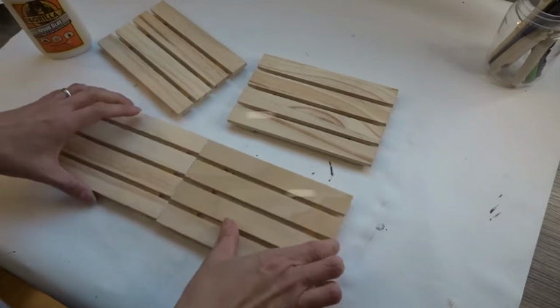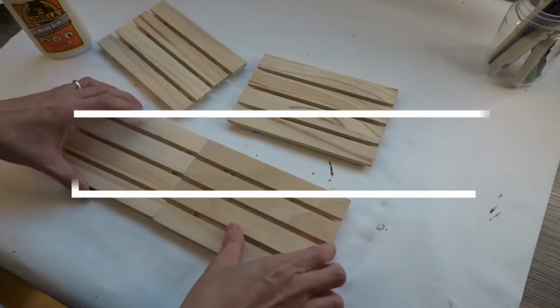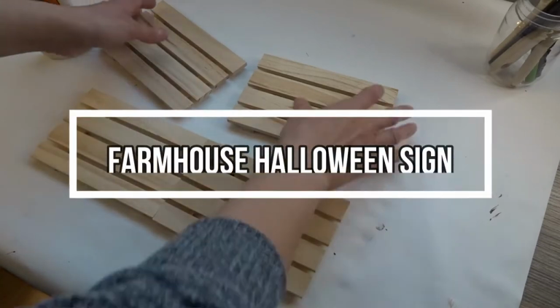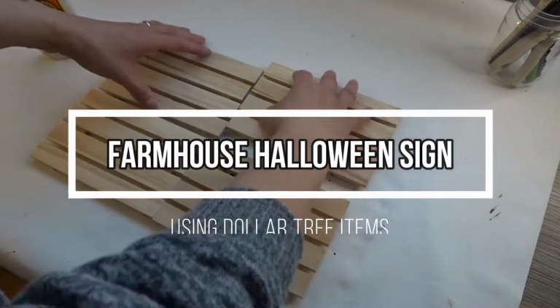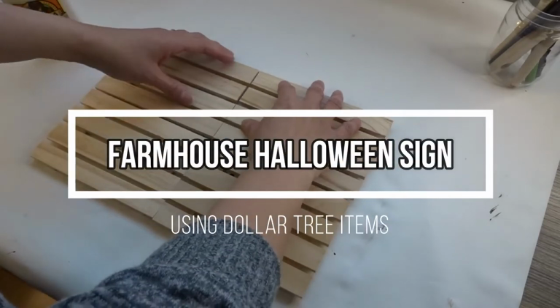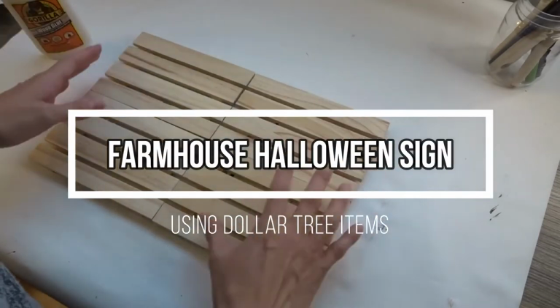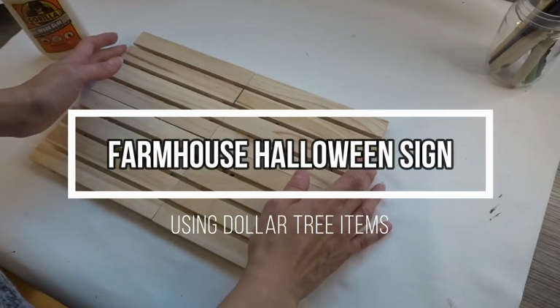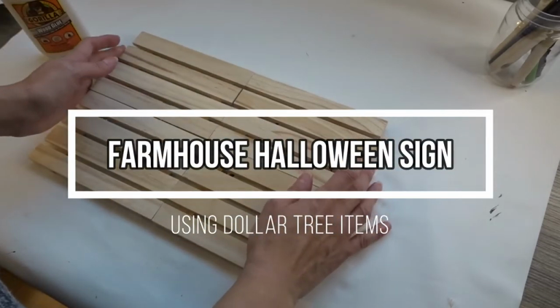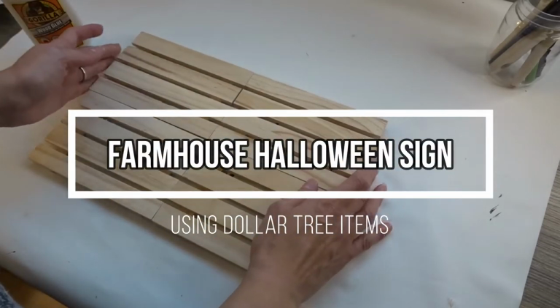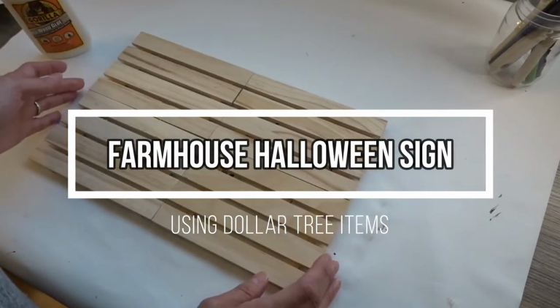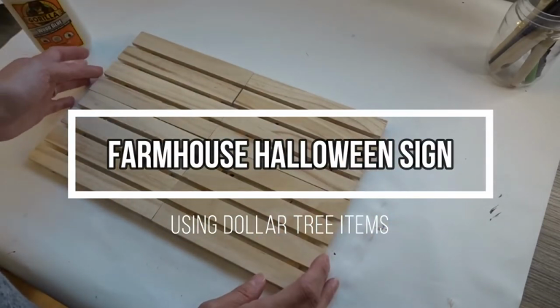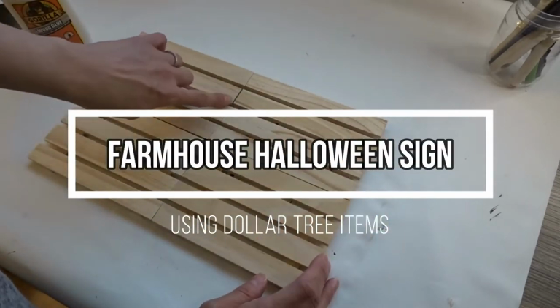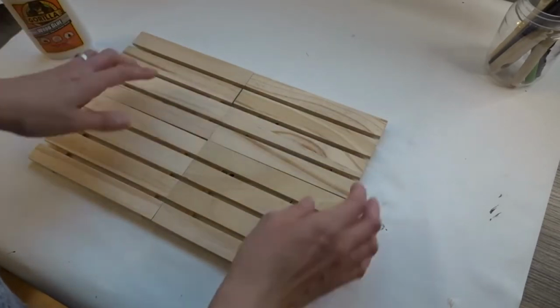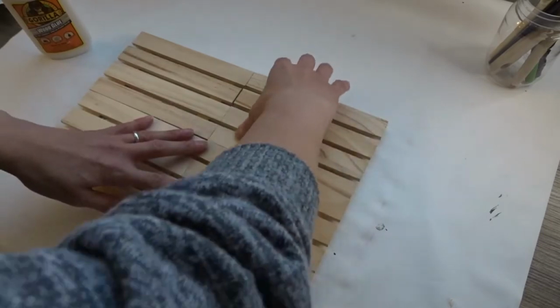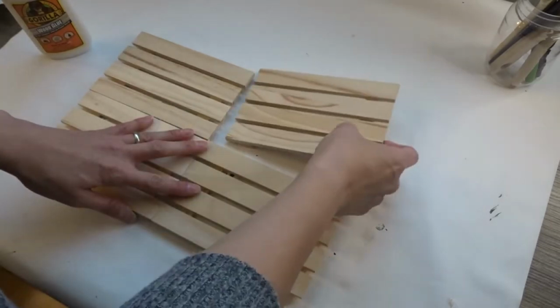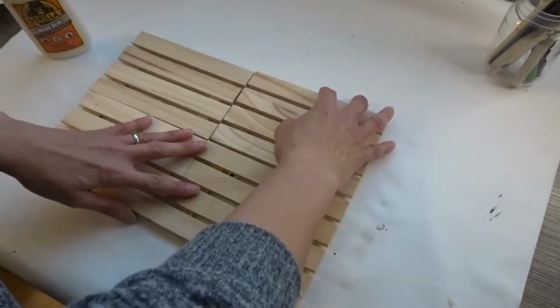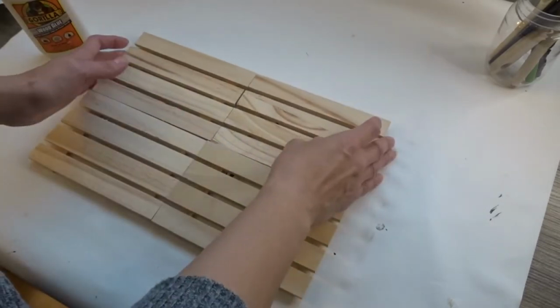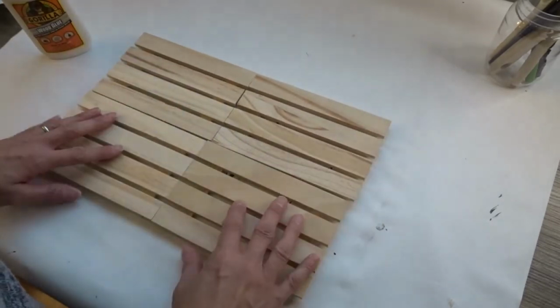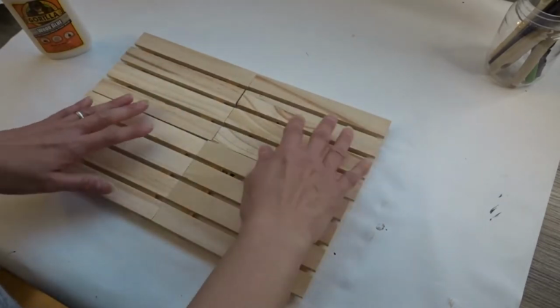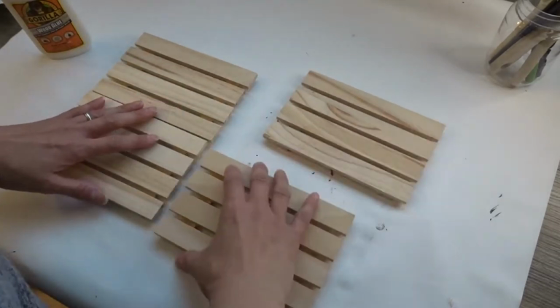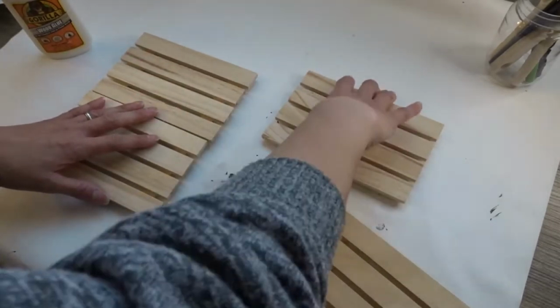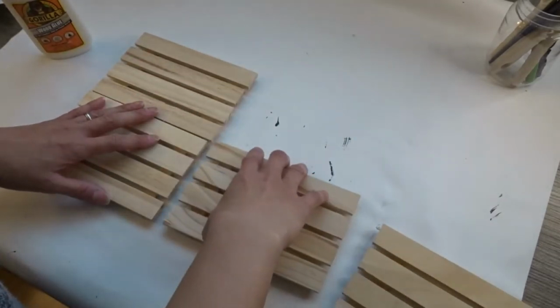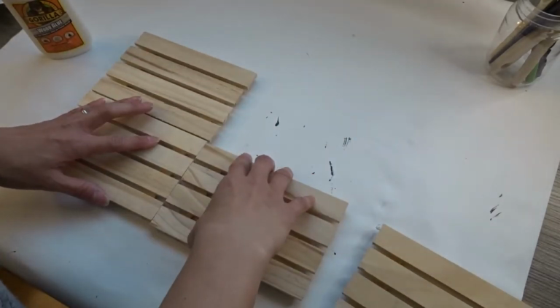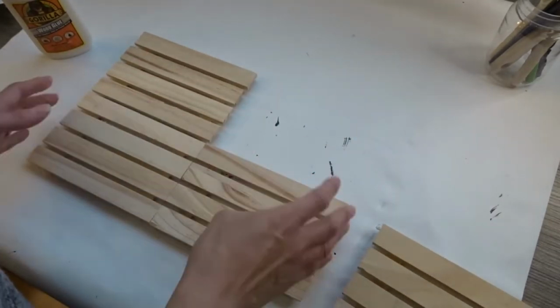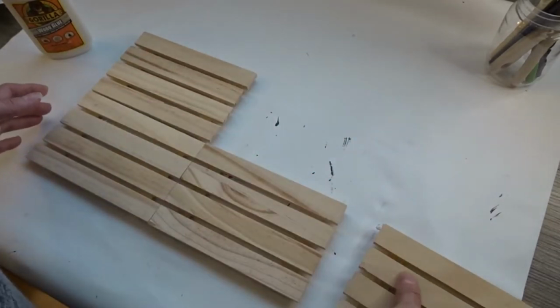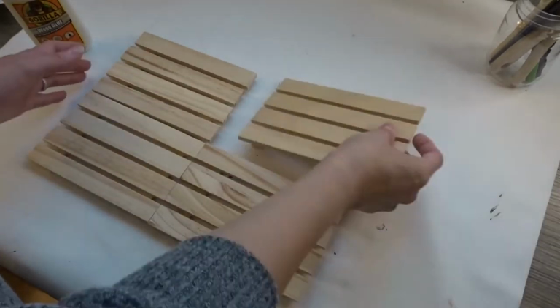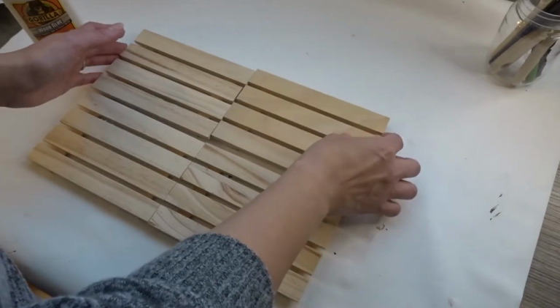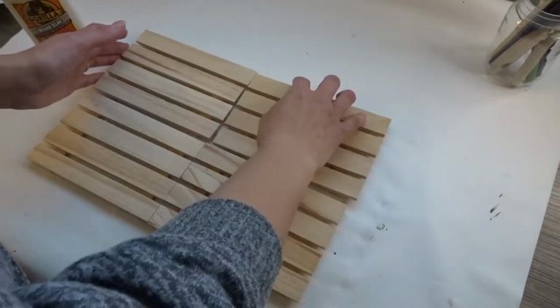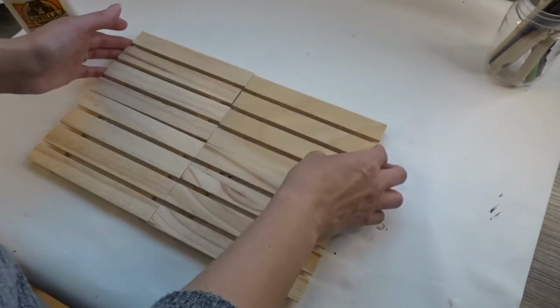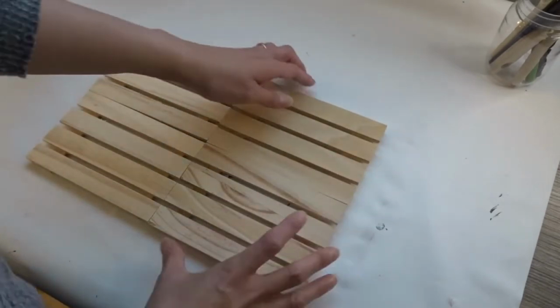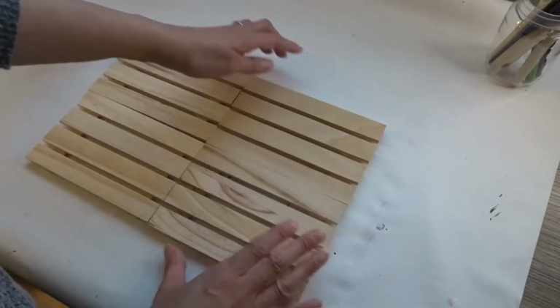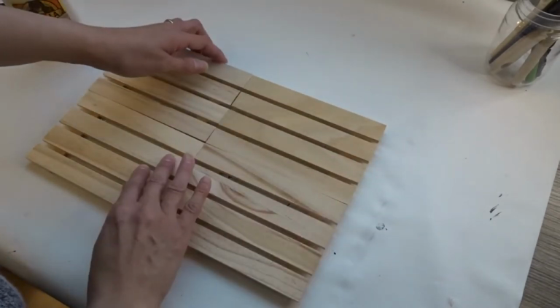Hi everyone, welcome to today's Halloween DIY, and of course using all items from the Dollar Tree. I hope you stick around to the end to see how this came out.